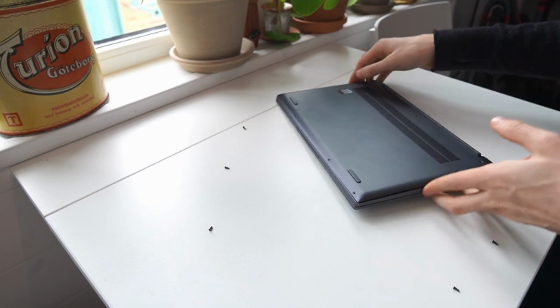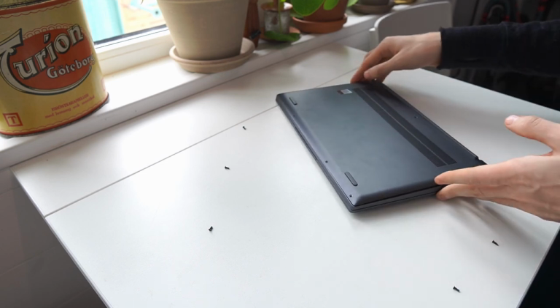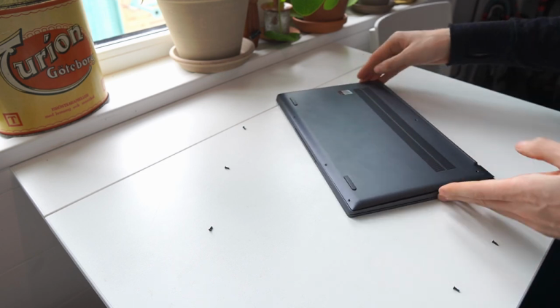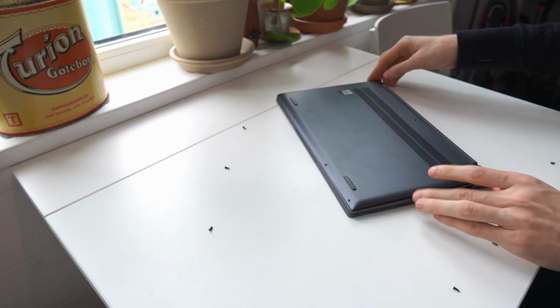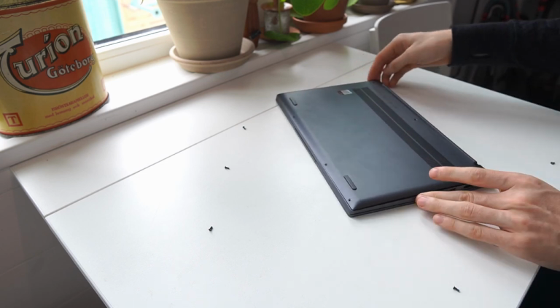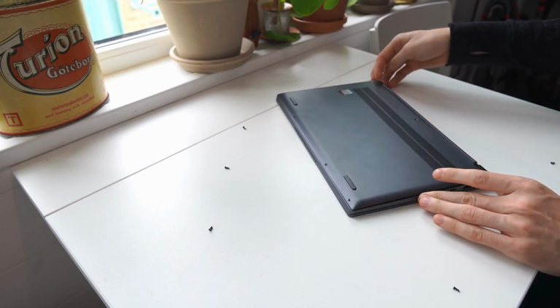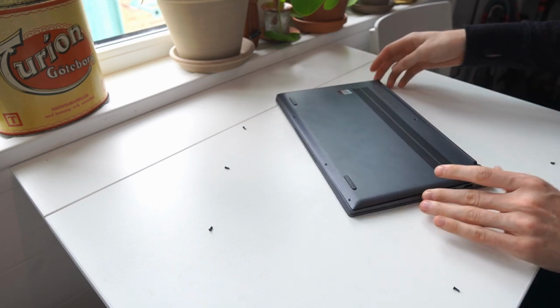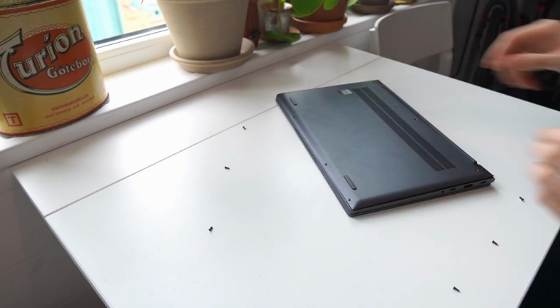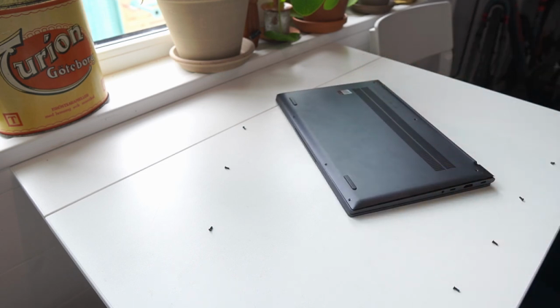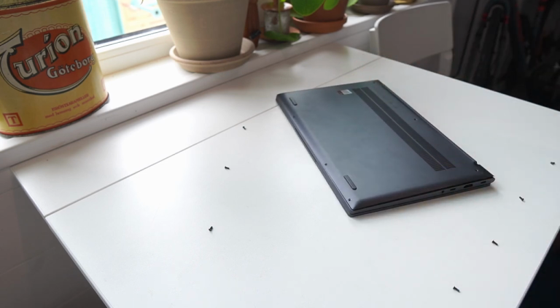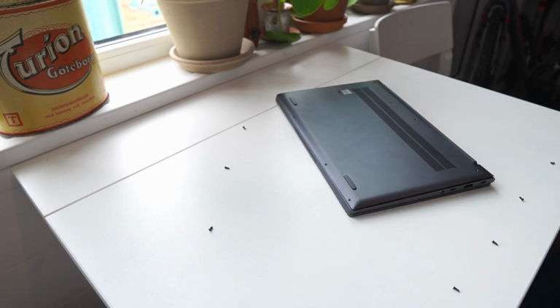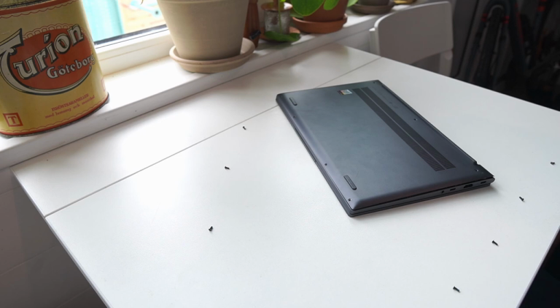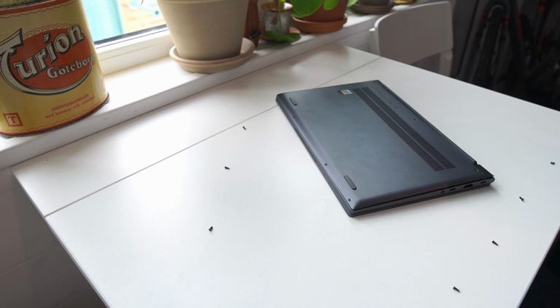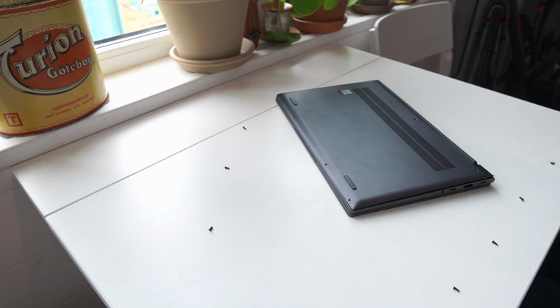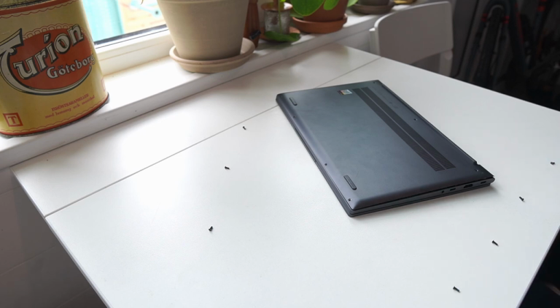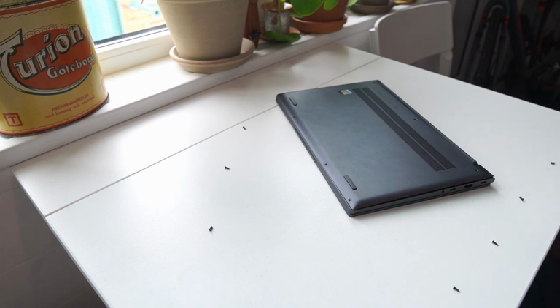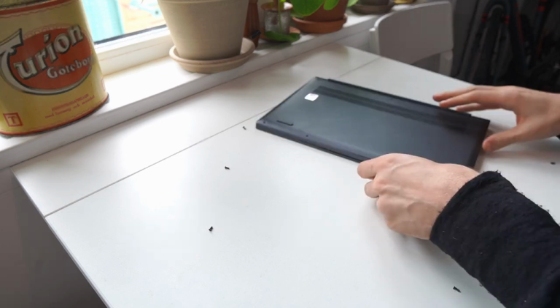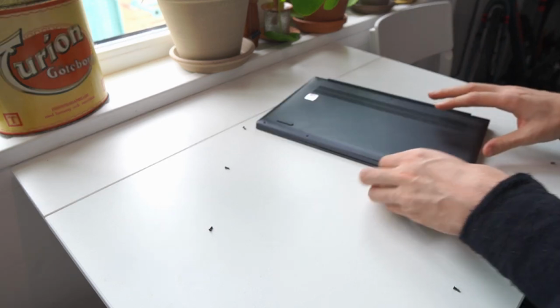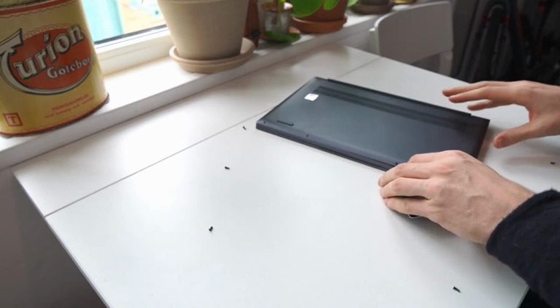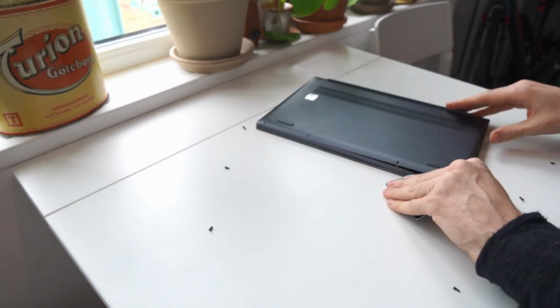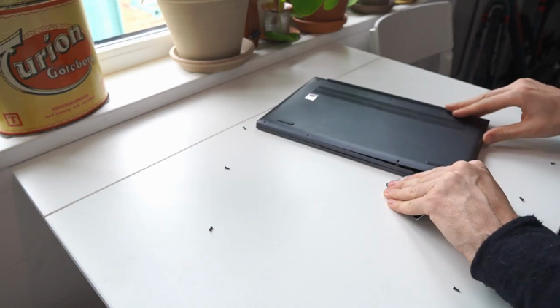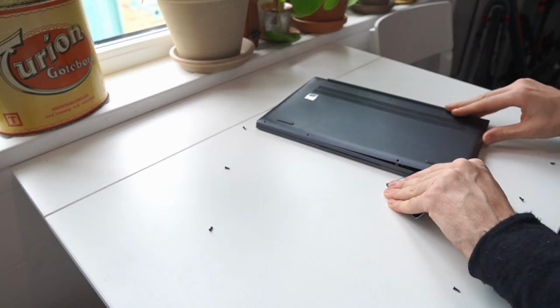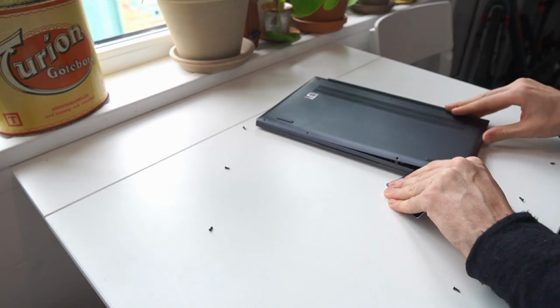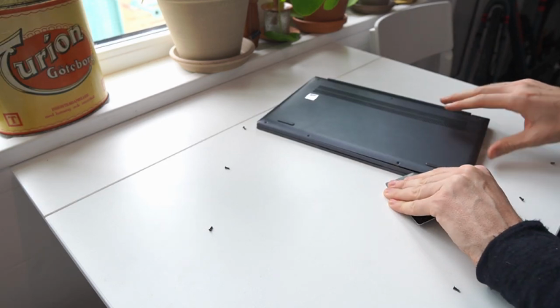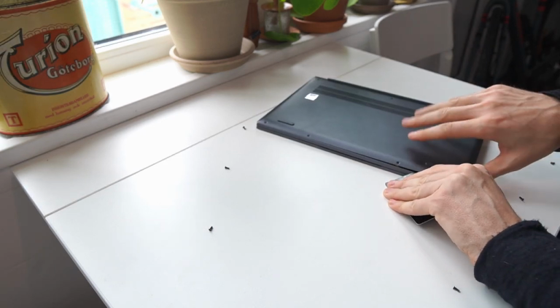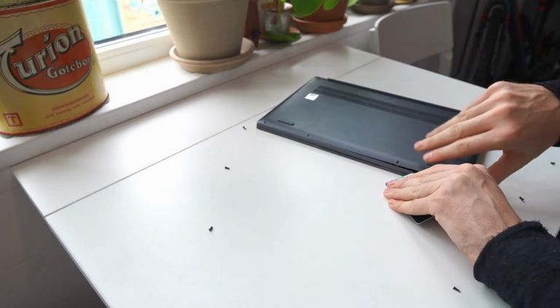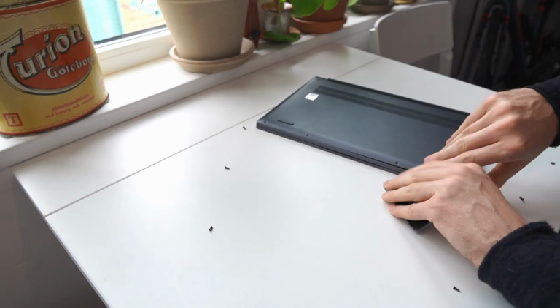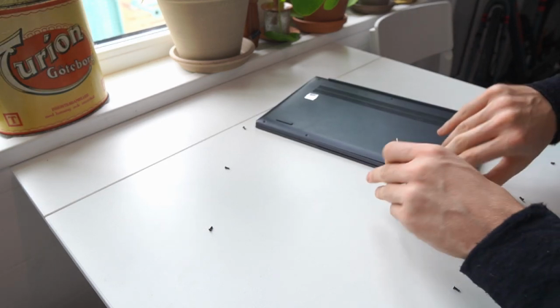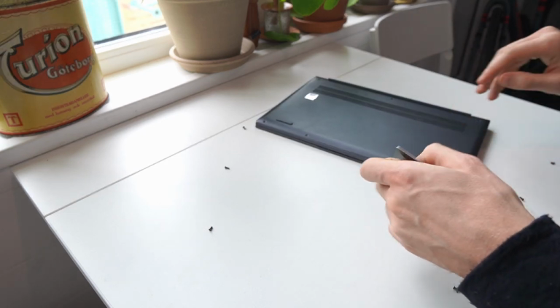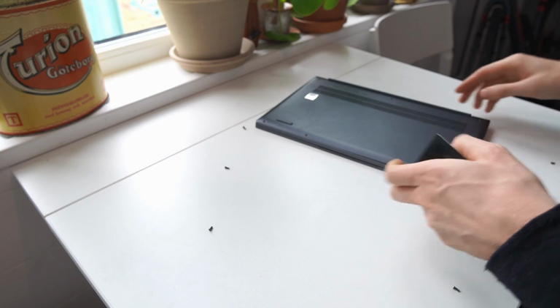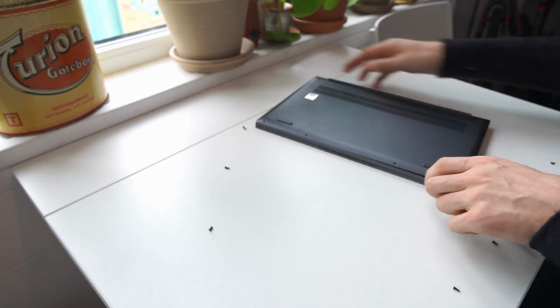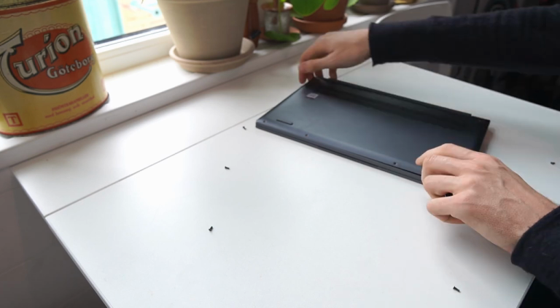We successfully got into the back side, and we successfully seem to be getting into the front side as well.